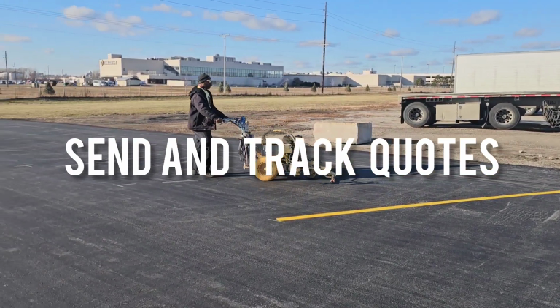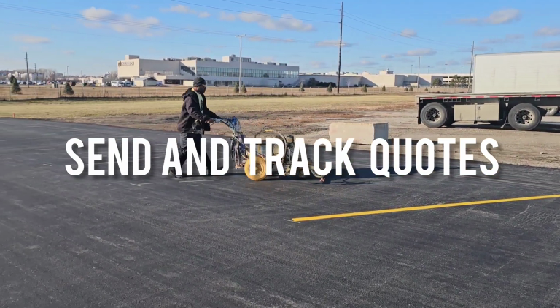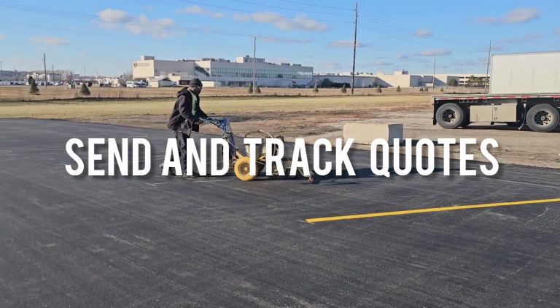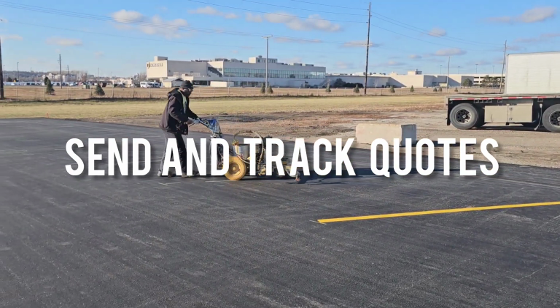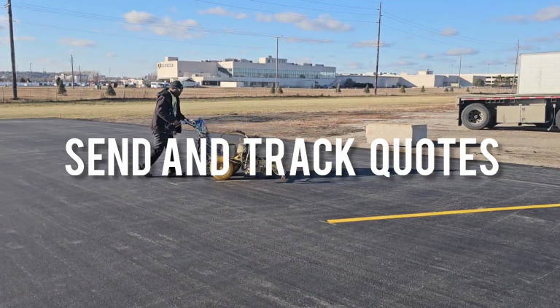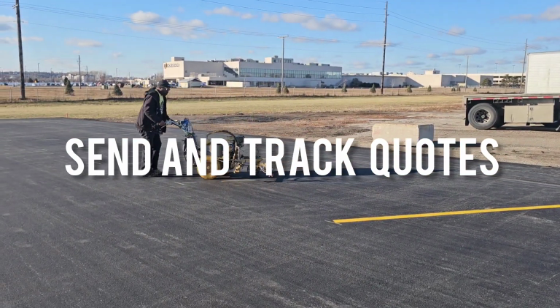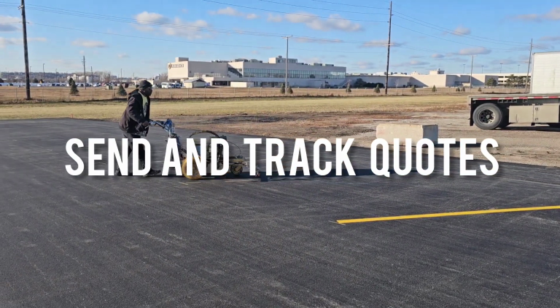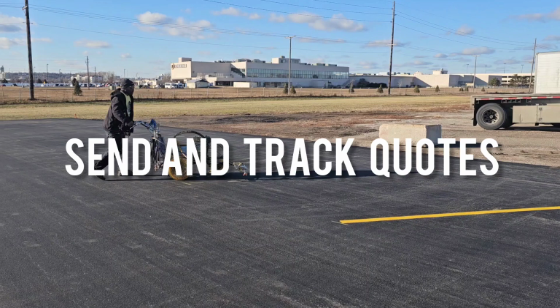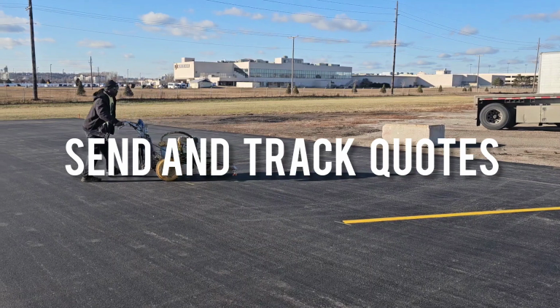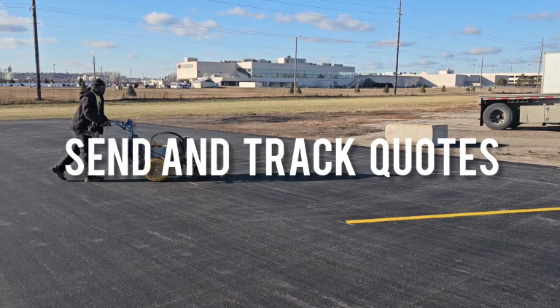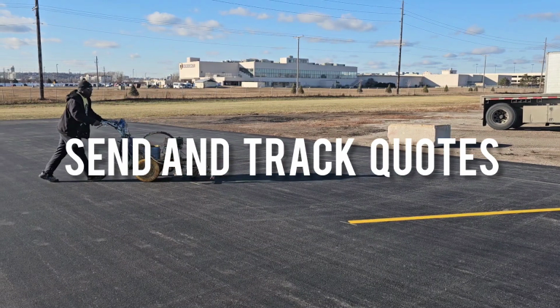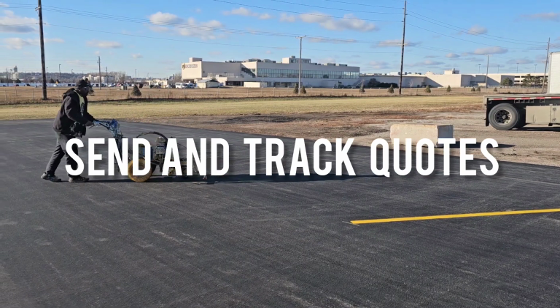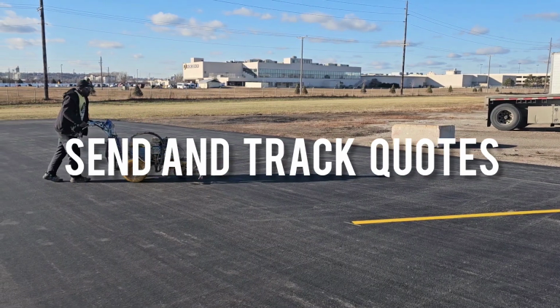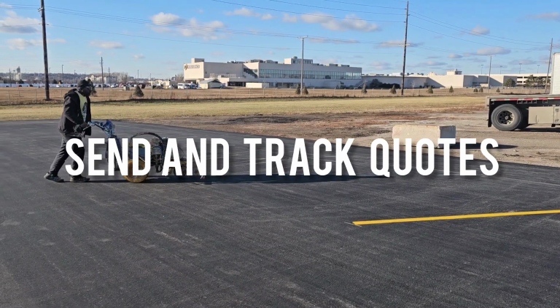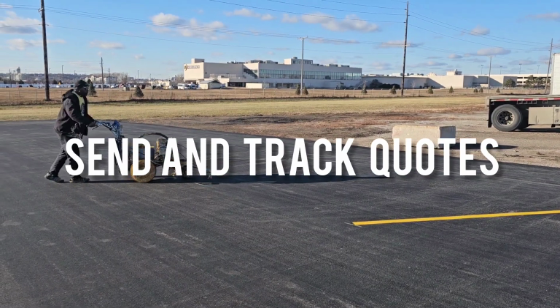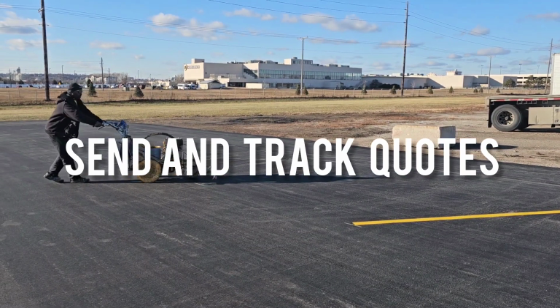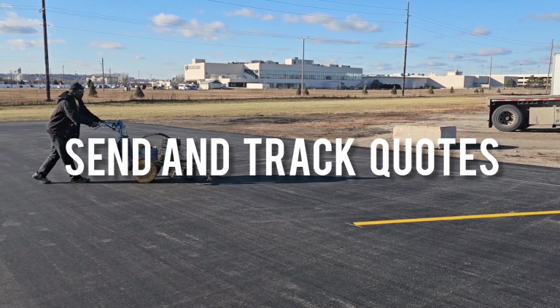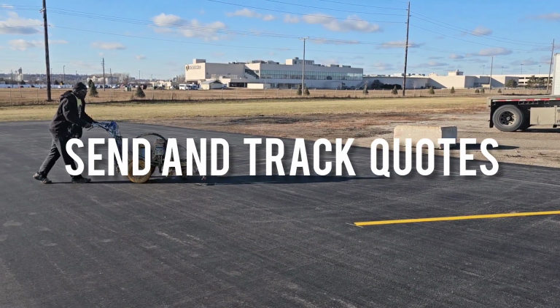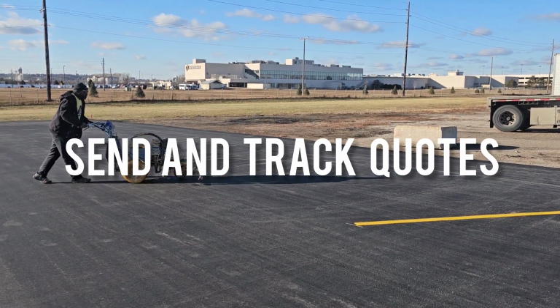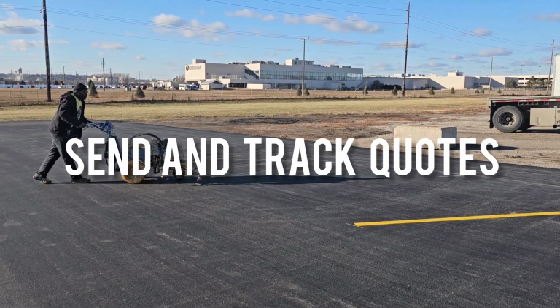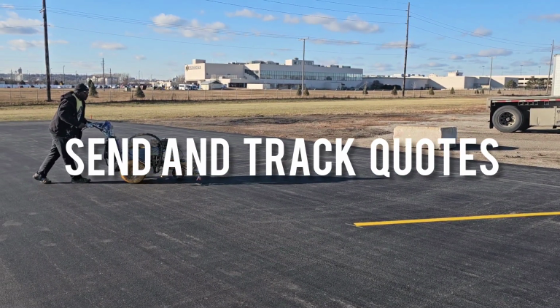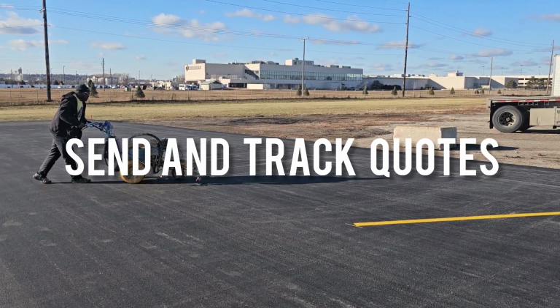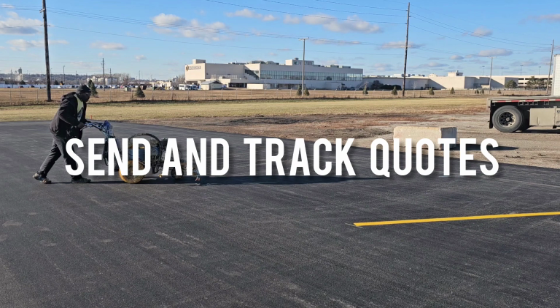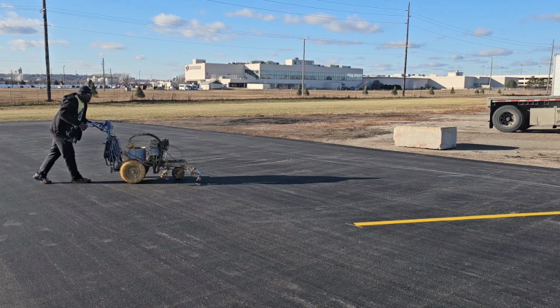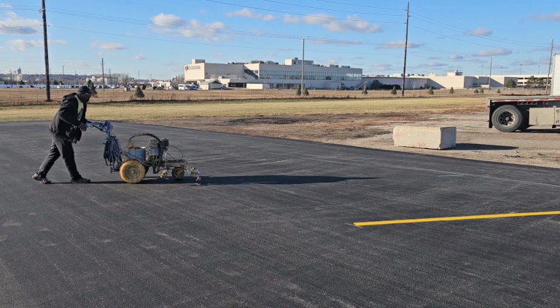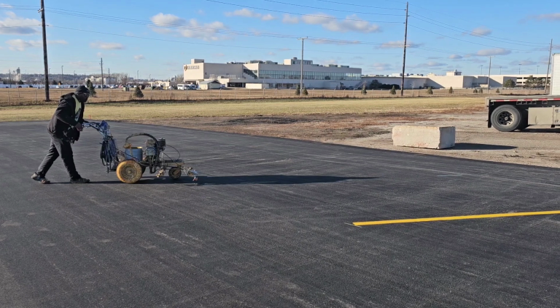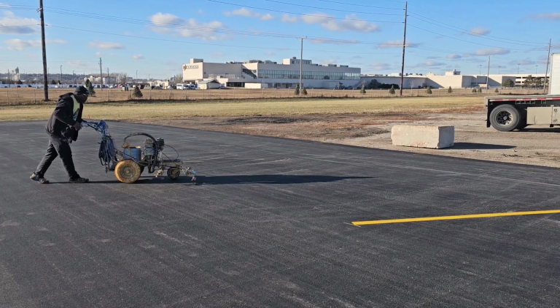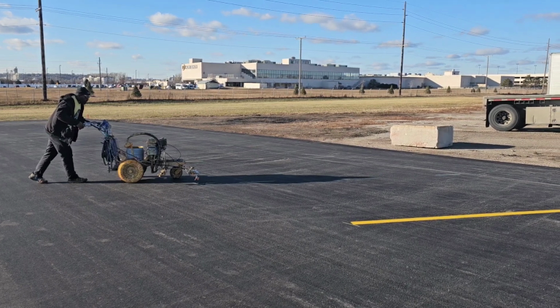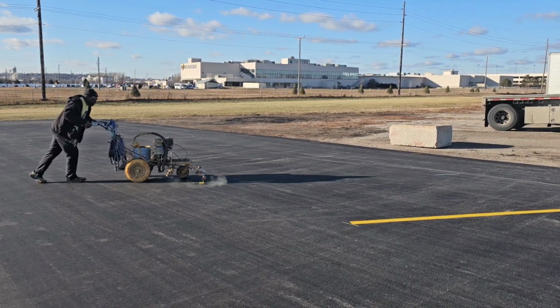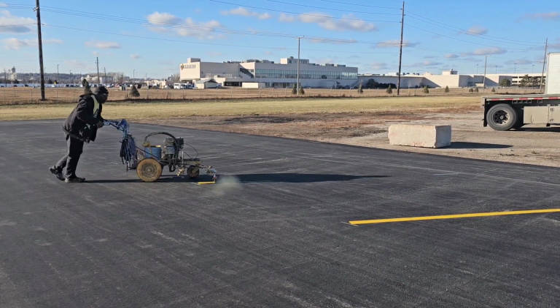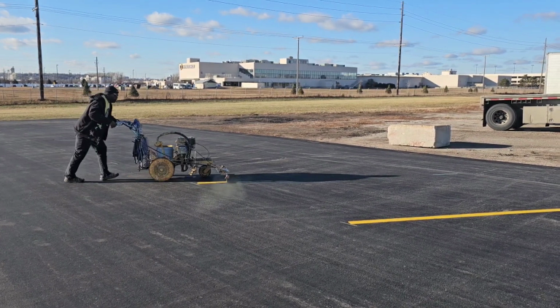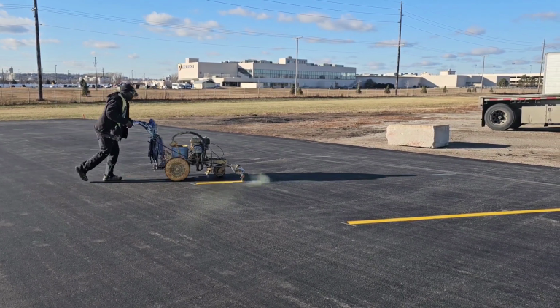When we started out, we created a quote sheet on a Word document and sent them through email. We now have a CRM where our quotes are created and sent through. It all depends on your budget and what works best for you right now.